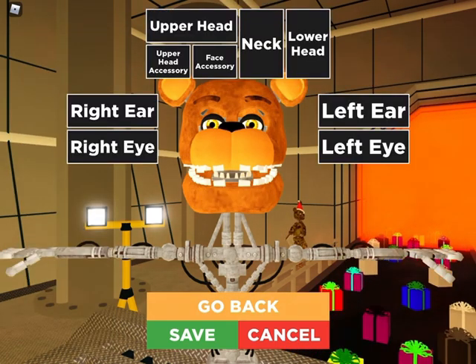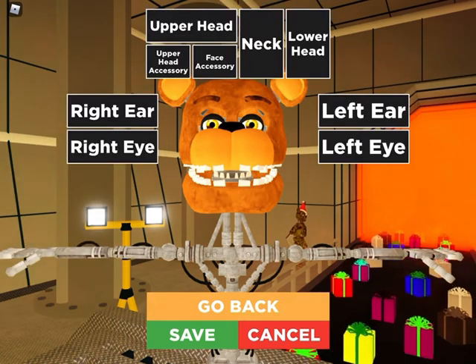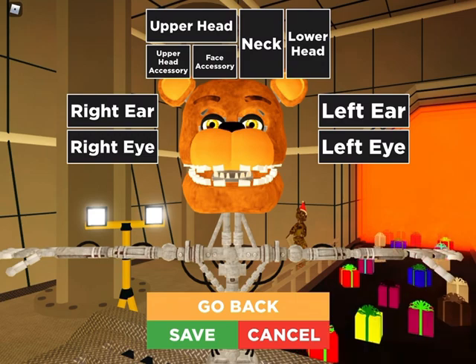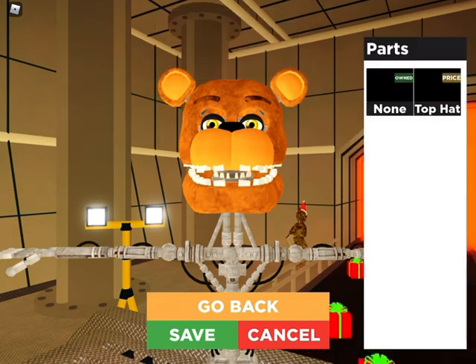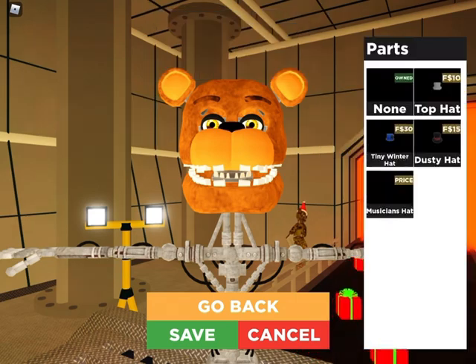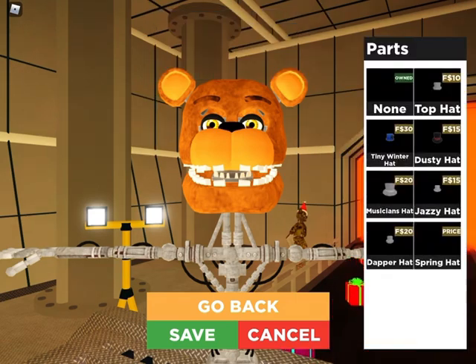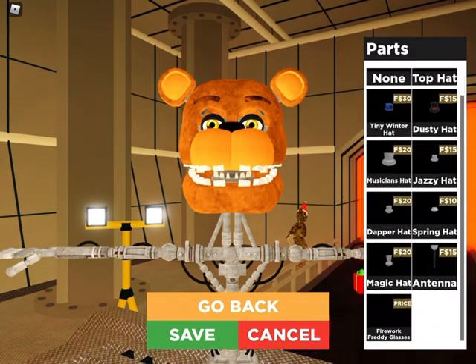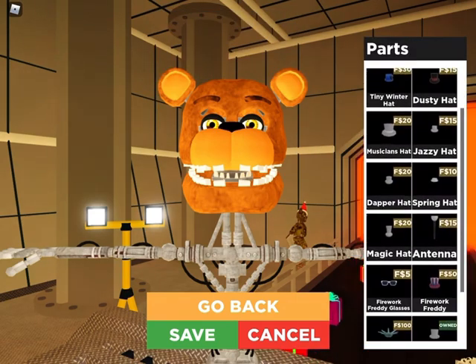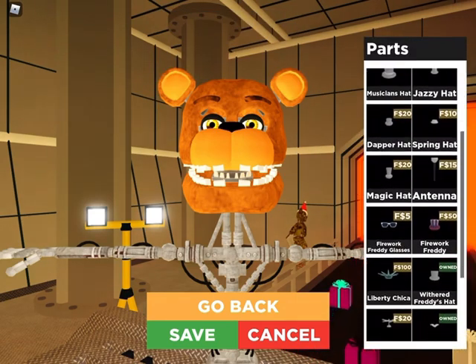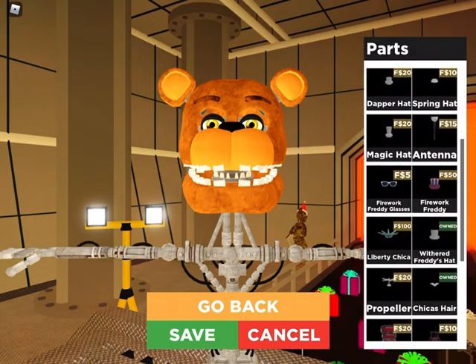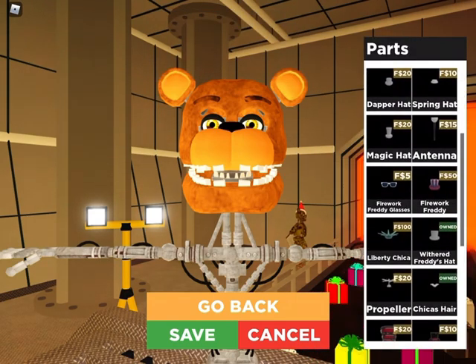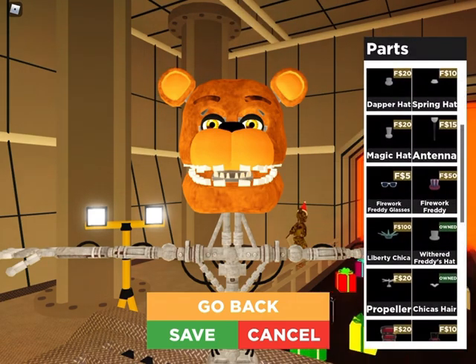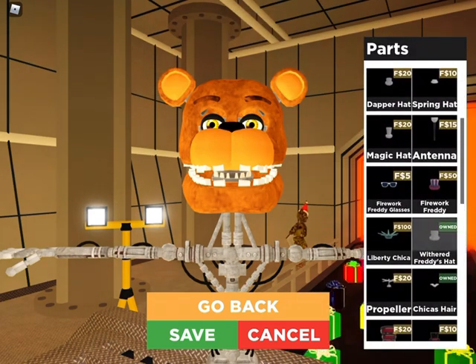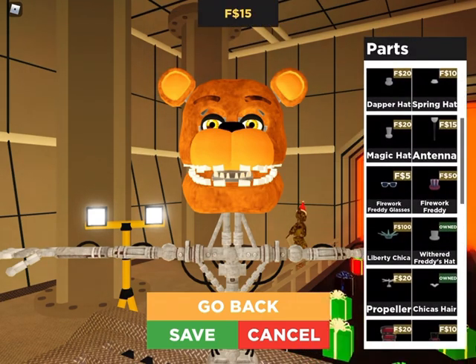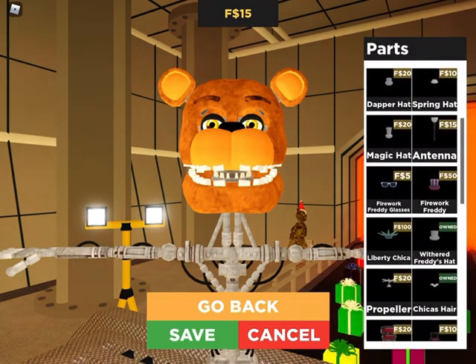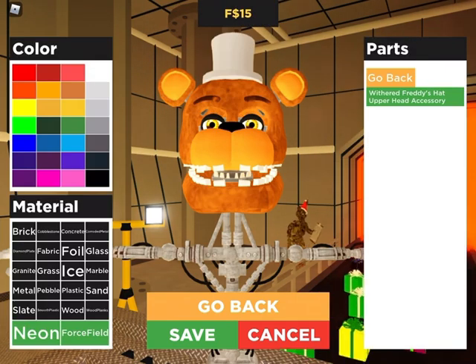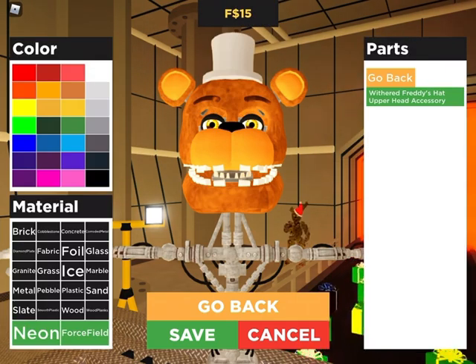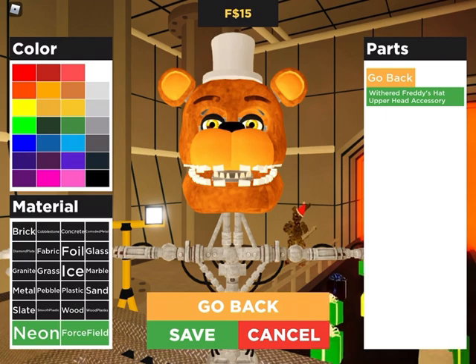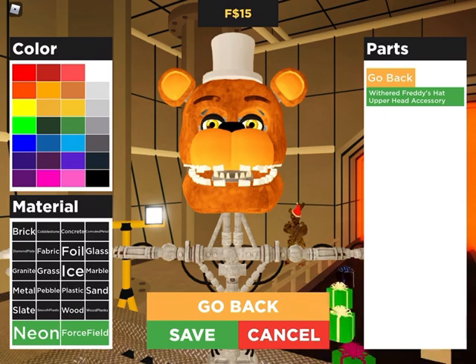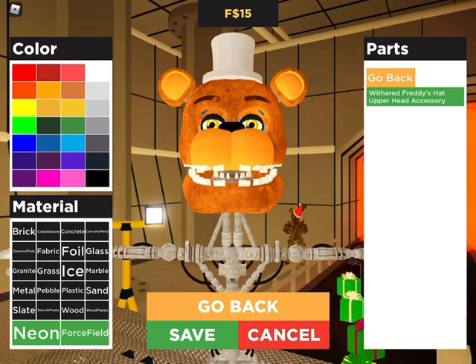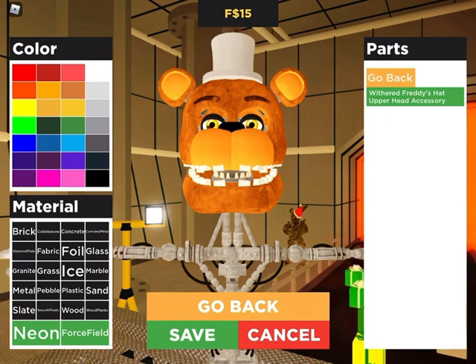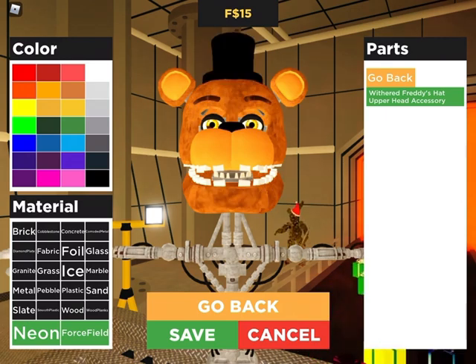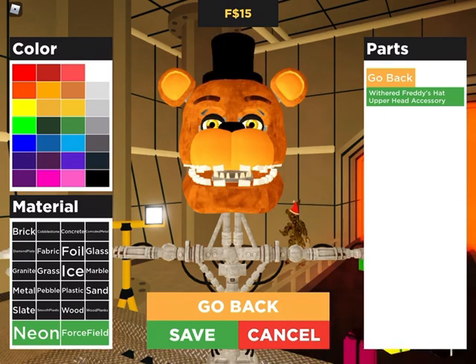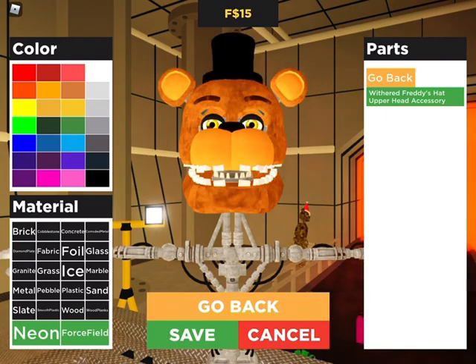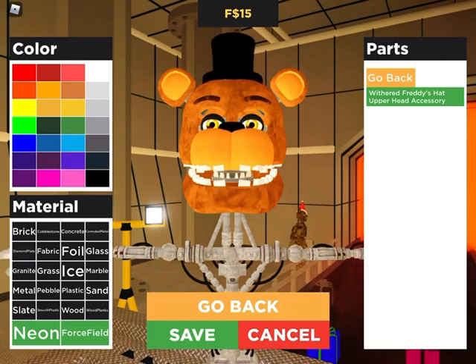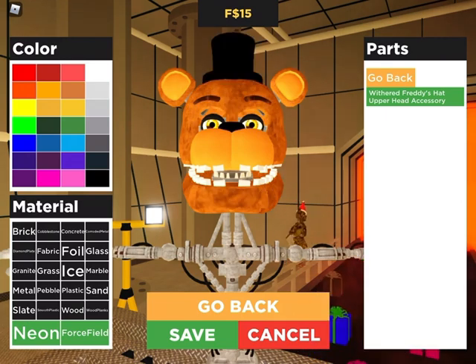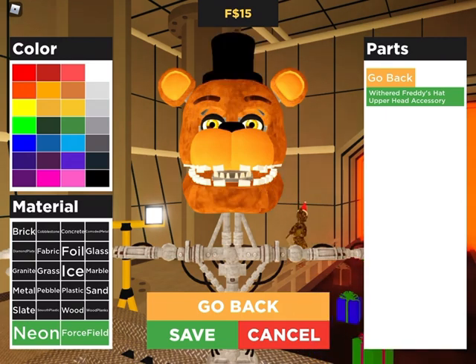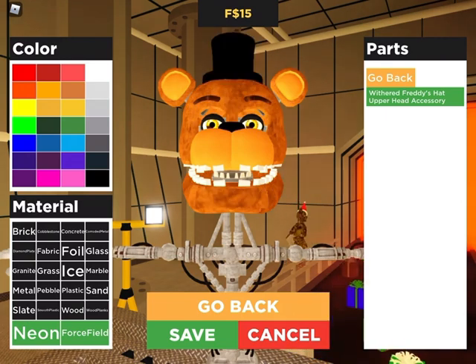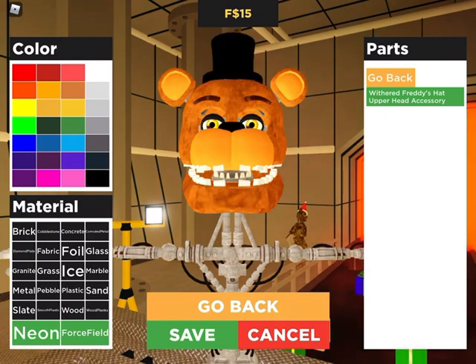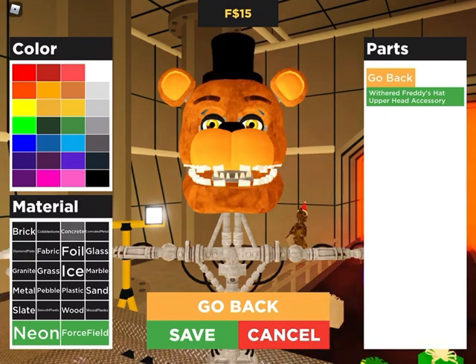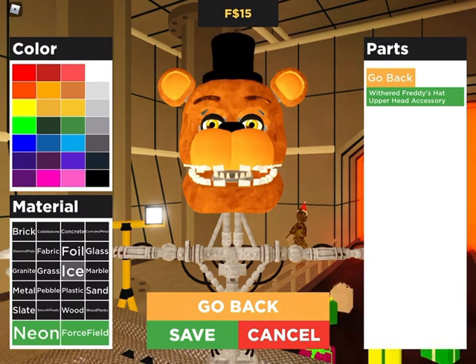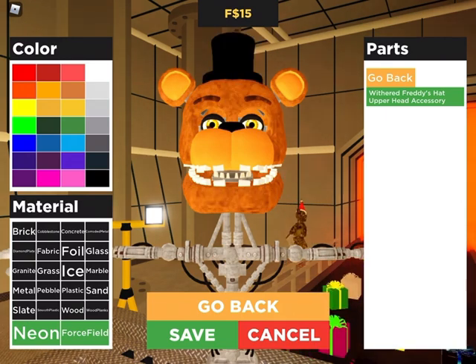And then we do upper head accessory with Withered Freddy's top hat. There is a difference in the top hat. I have to make that. Then let's see.